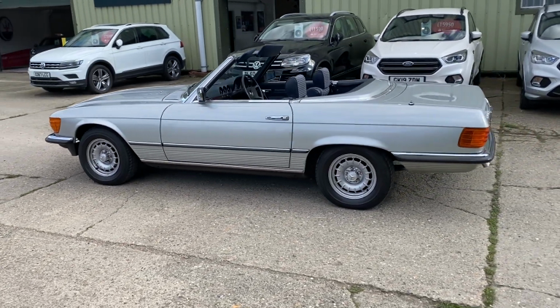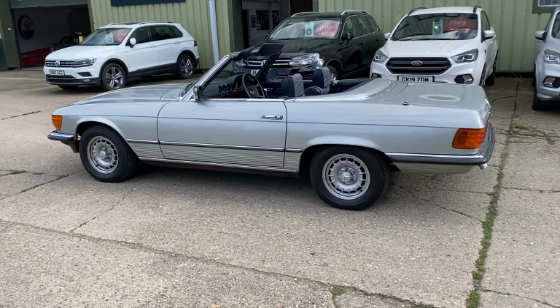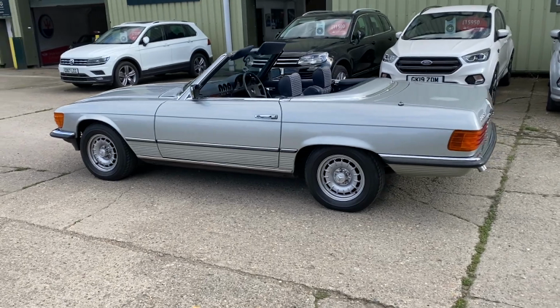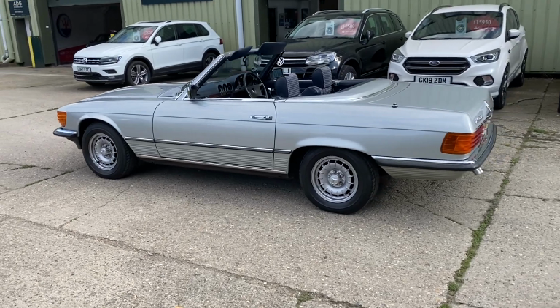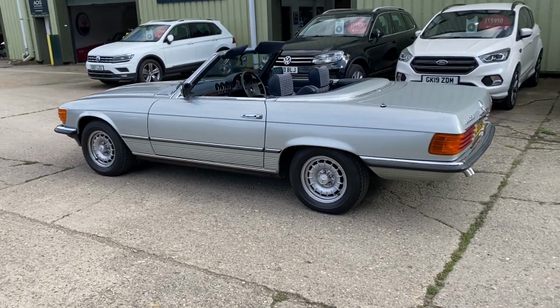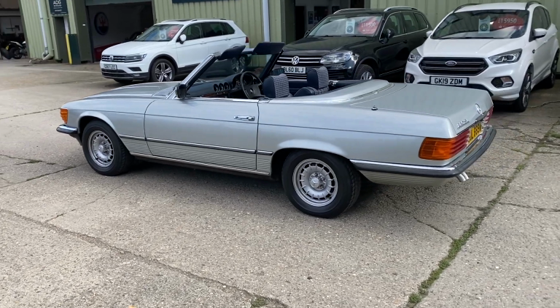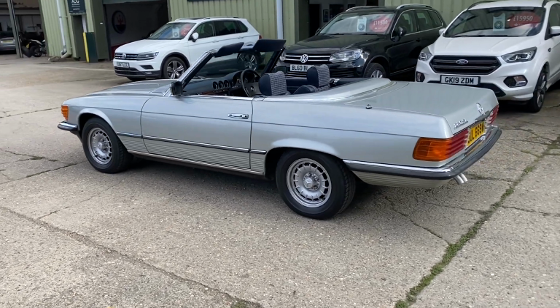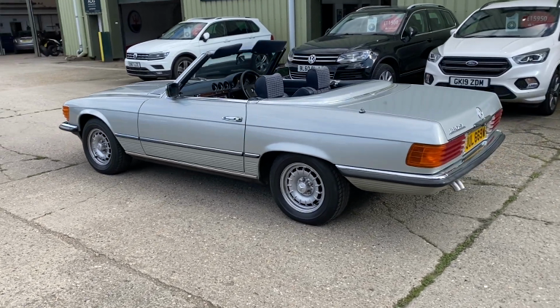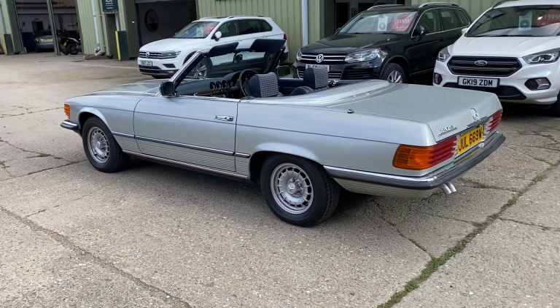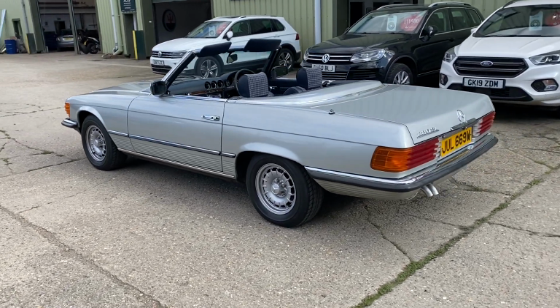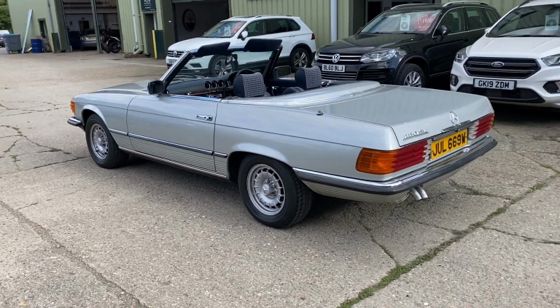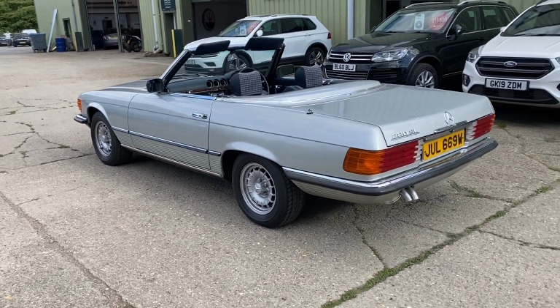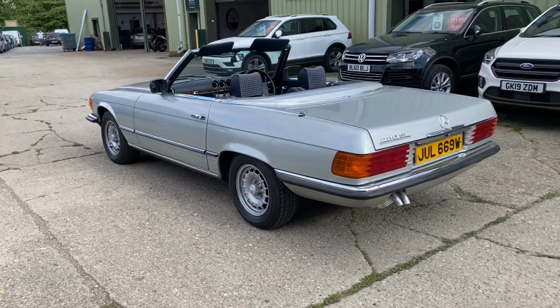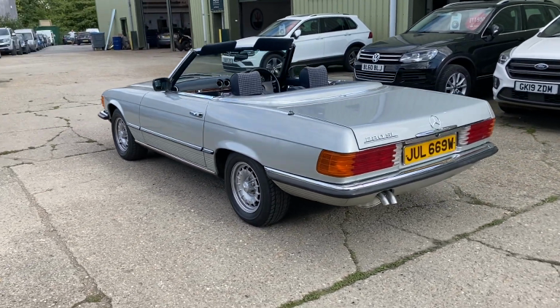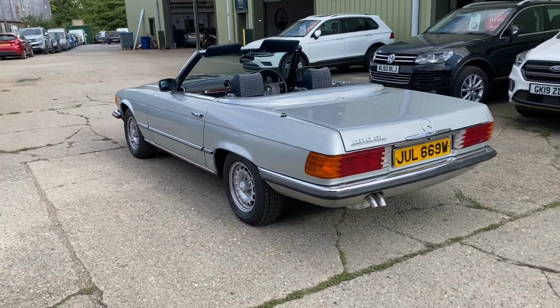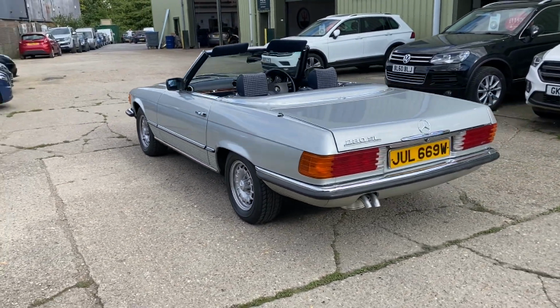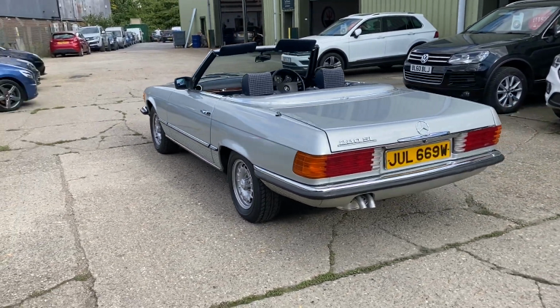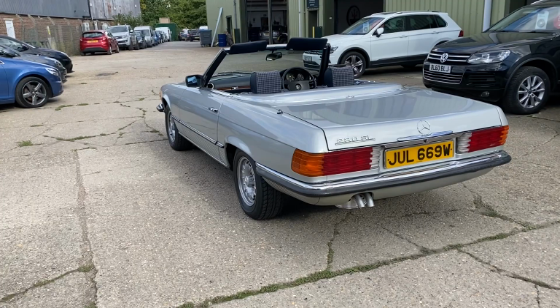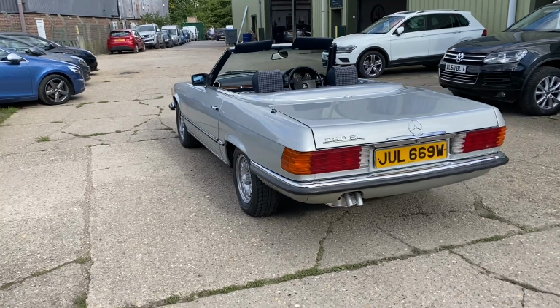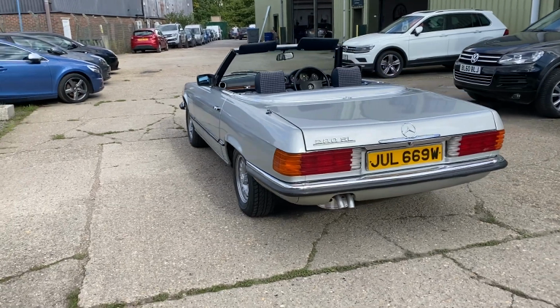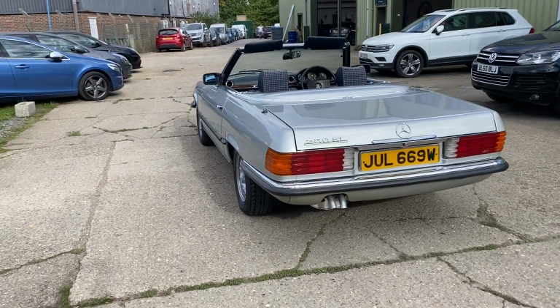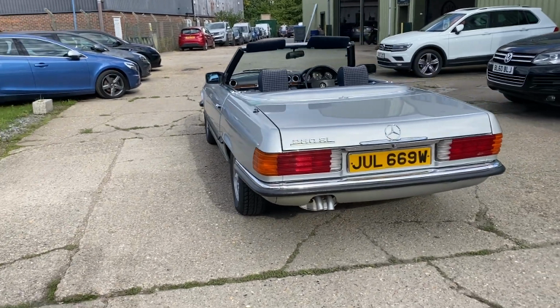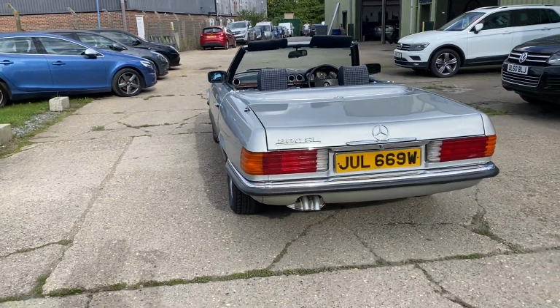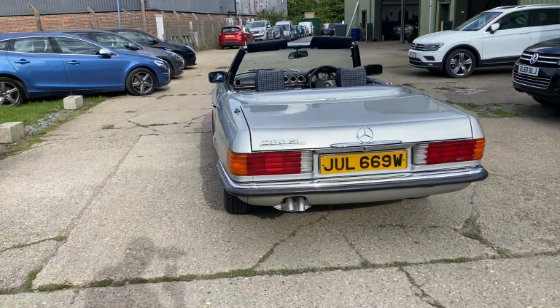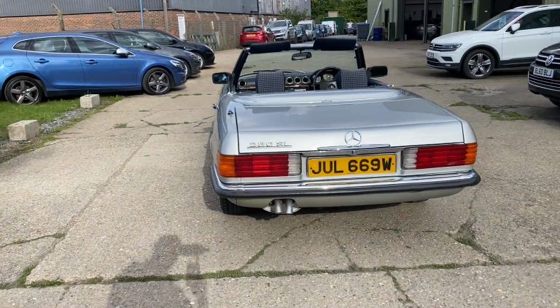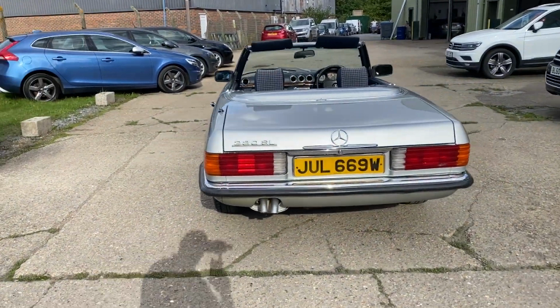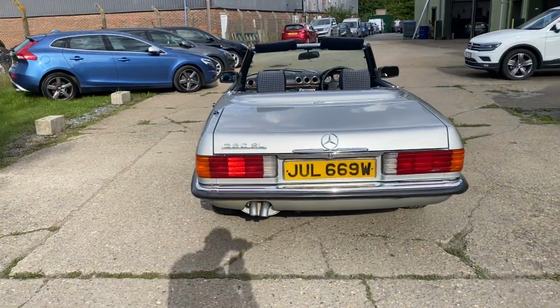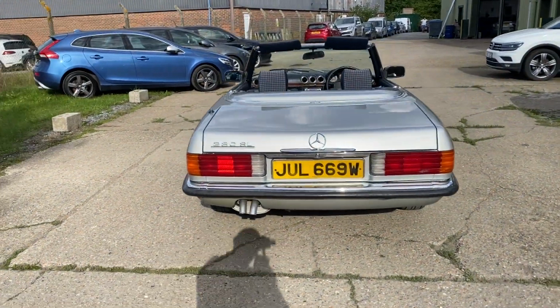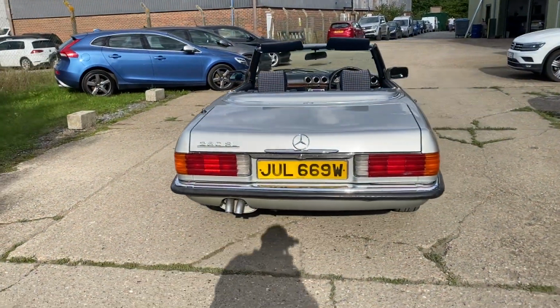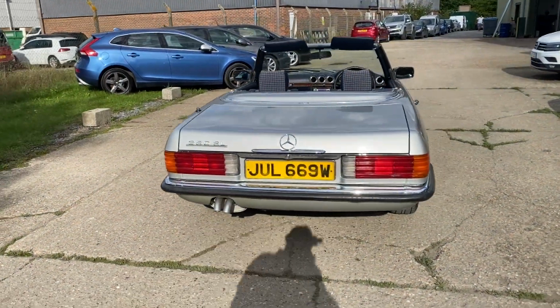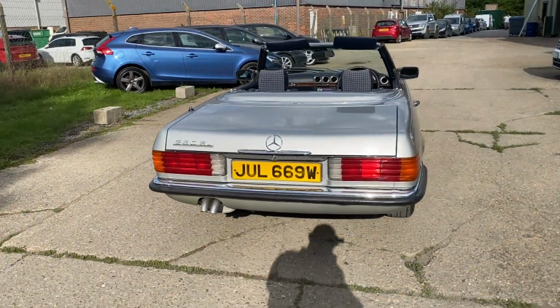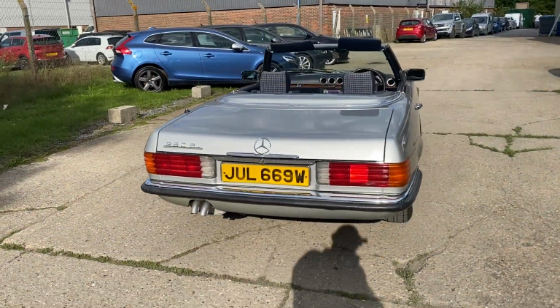The car's been owned by the same lady for many years. She's a good friend of ours and has looked after it well. We've got lots of bills and receipts, MOTs, and two sets of keys.